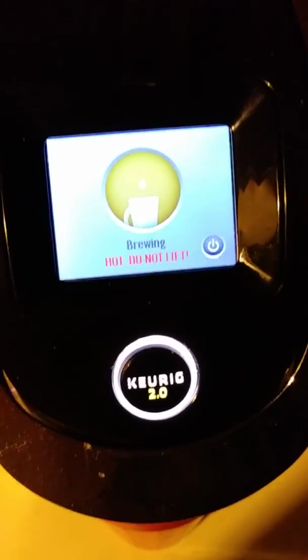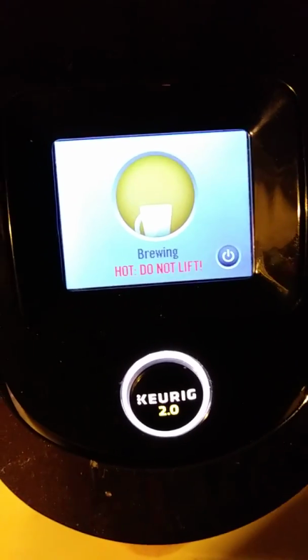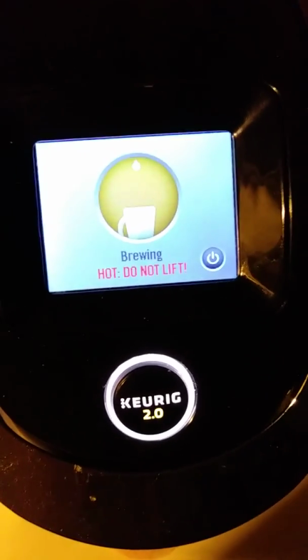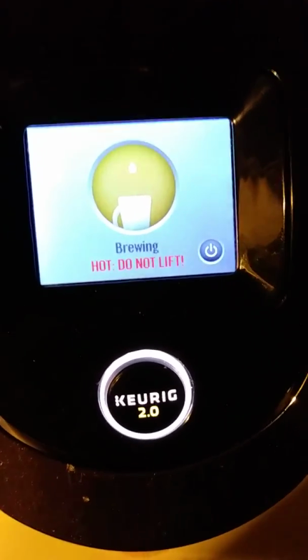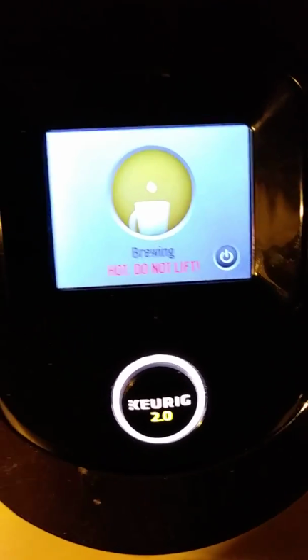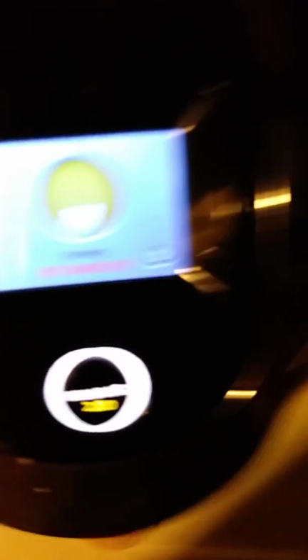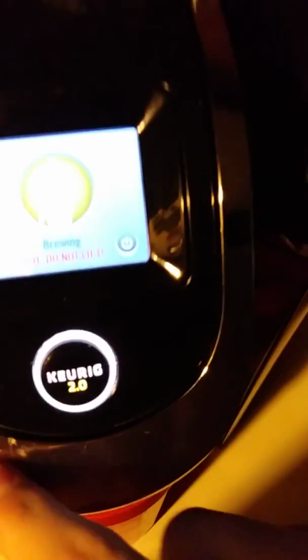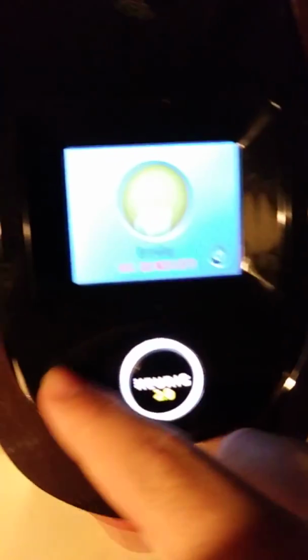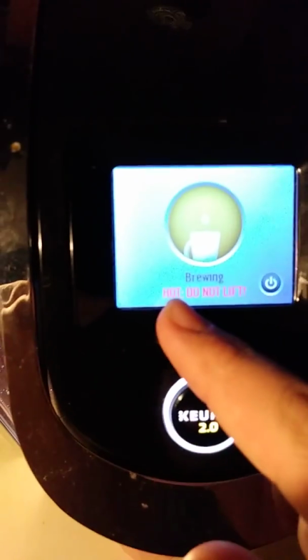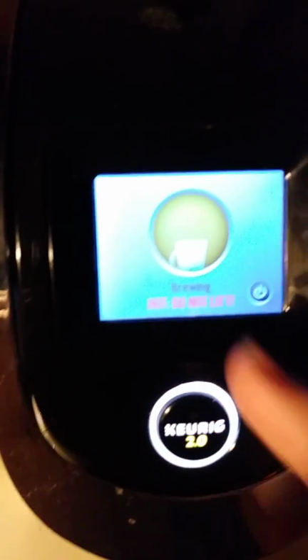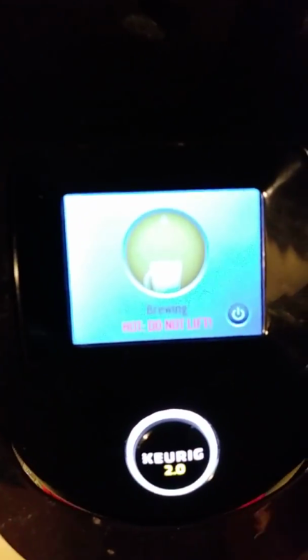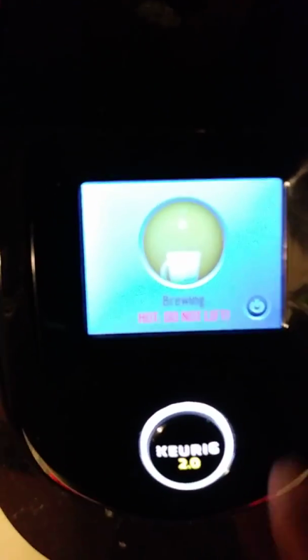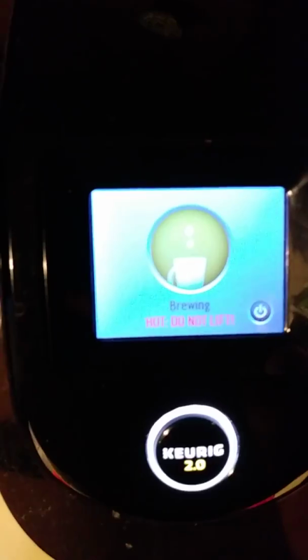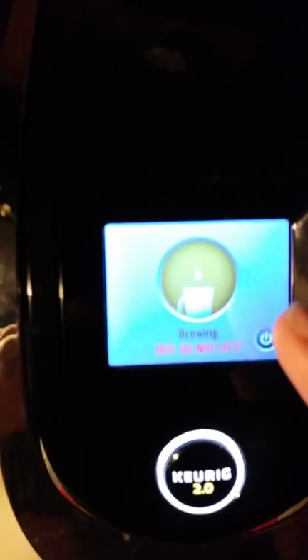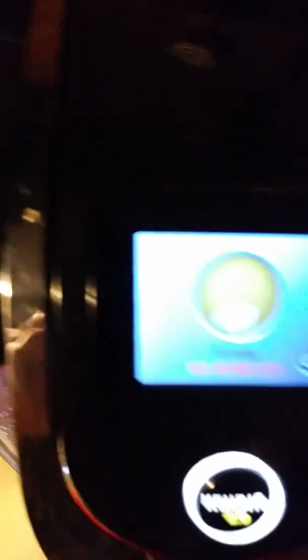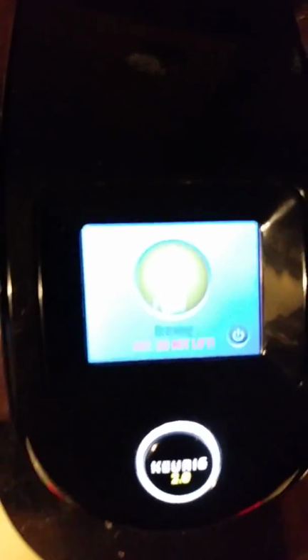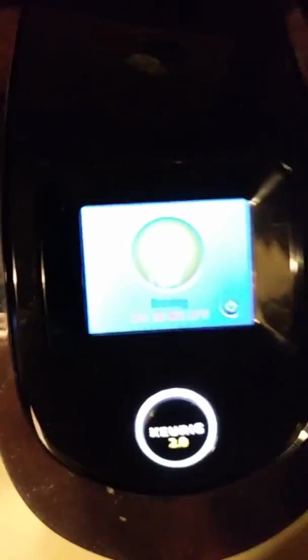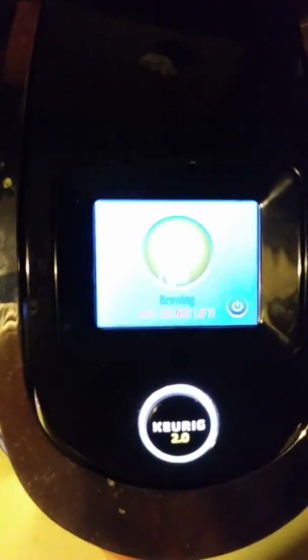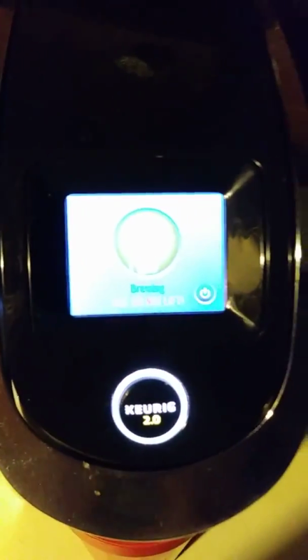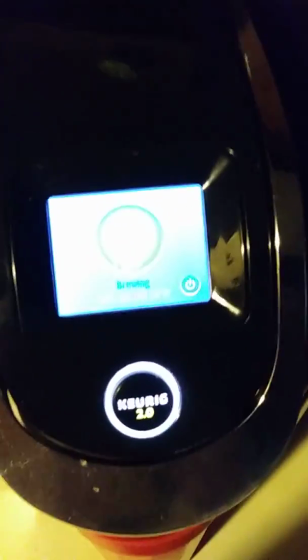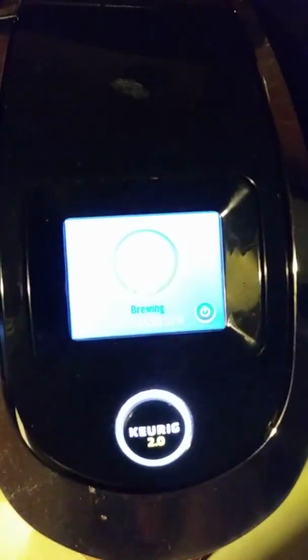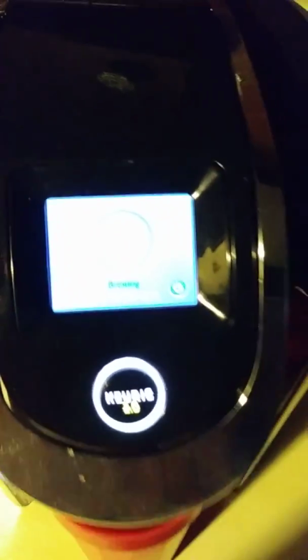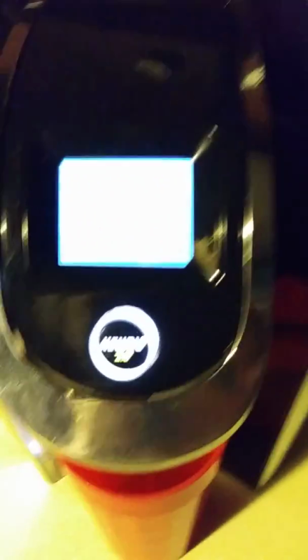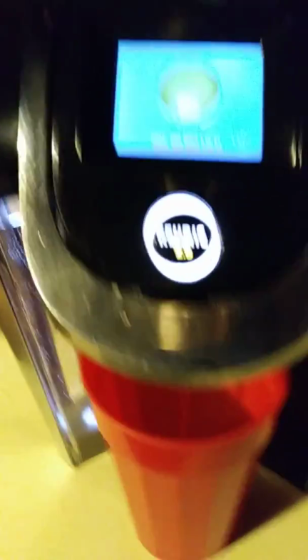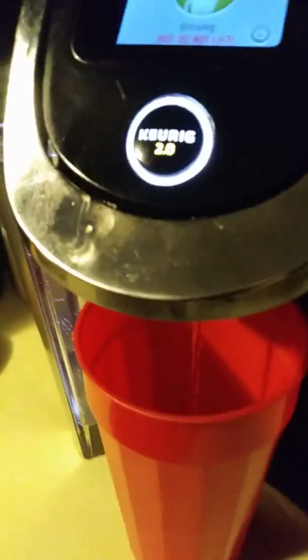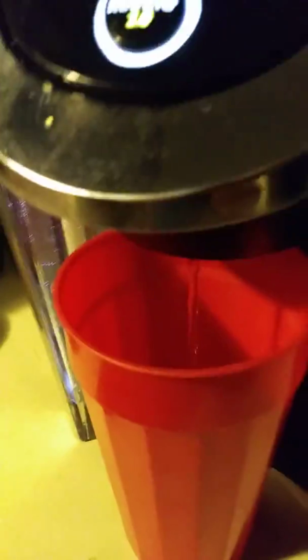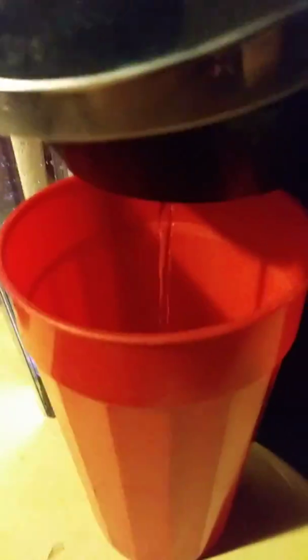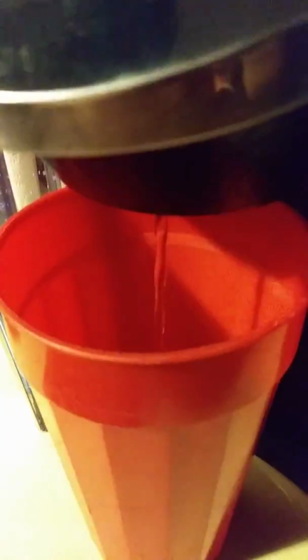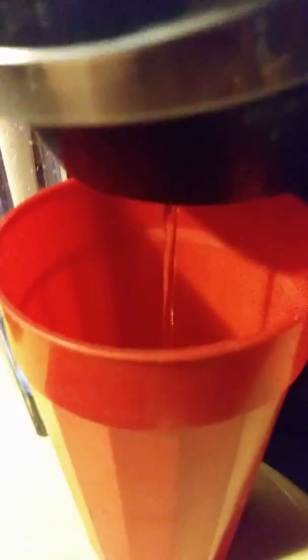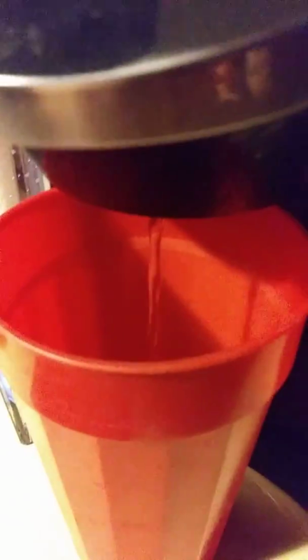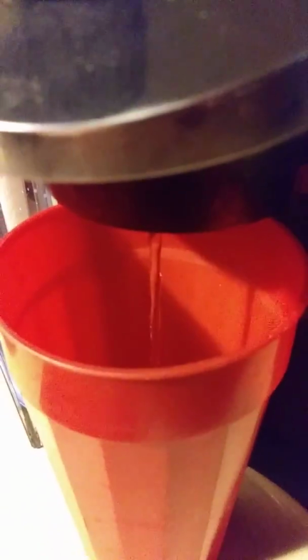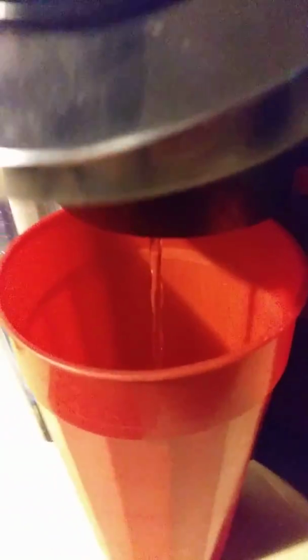As you can see, it says brewing hot — do not lift. And then there's the power button; that's if you want to cancel the brew. As you can see, hot water is coming out right down here.